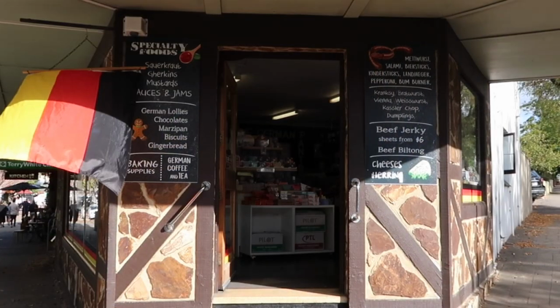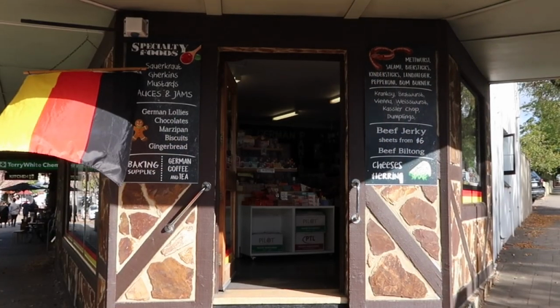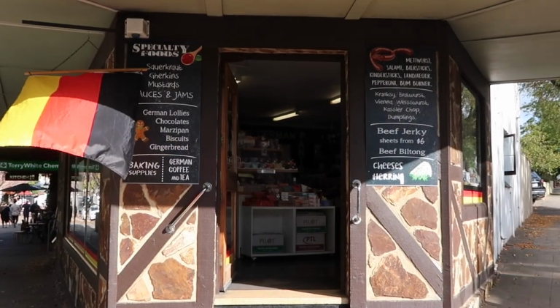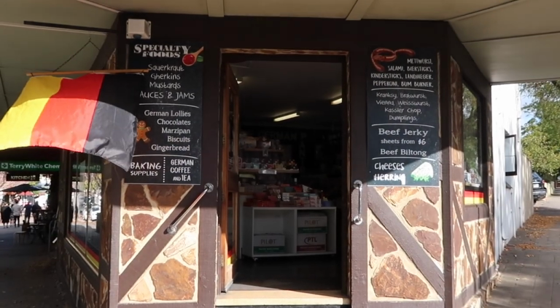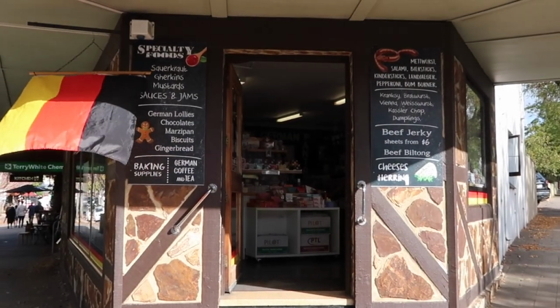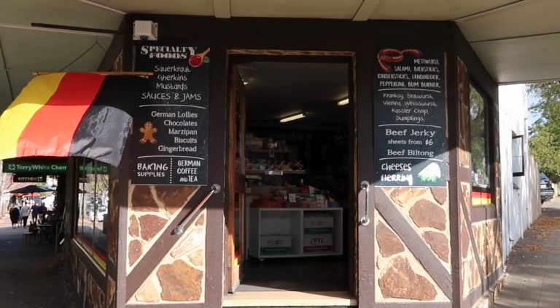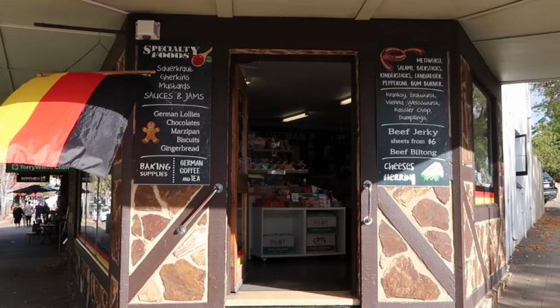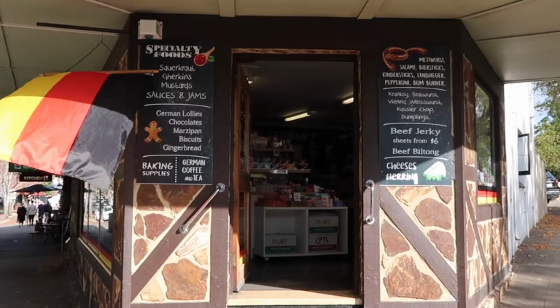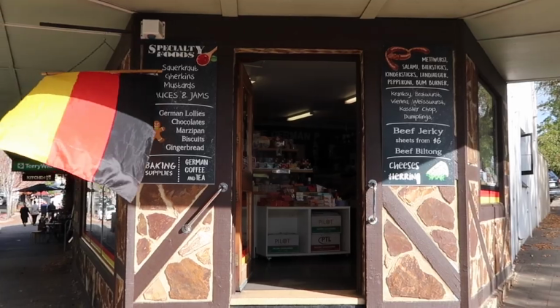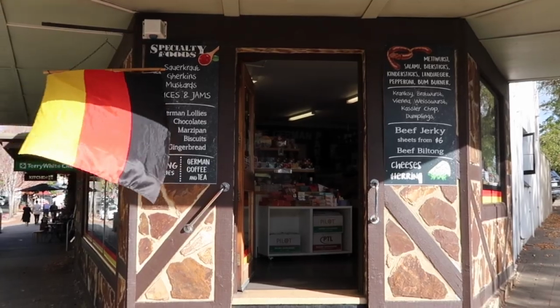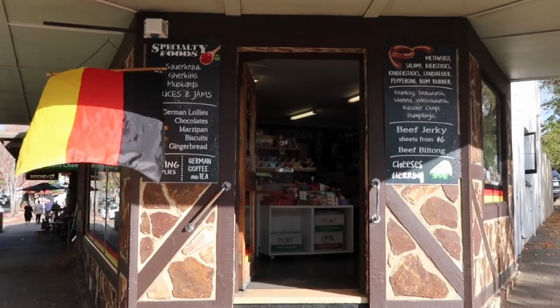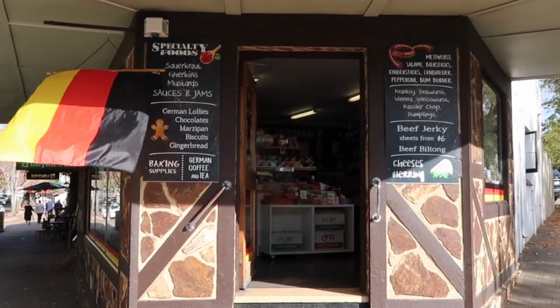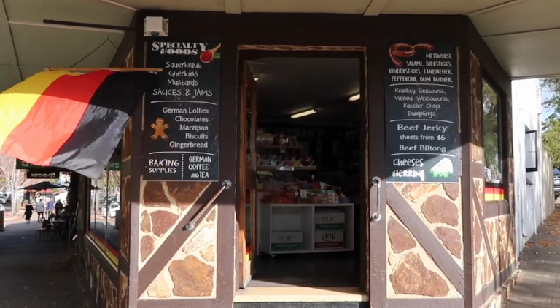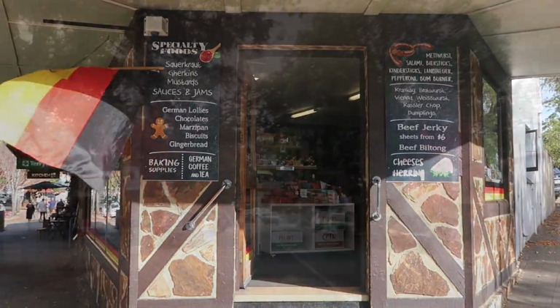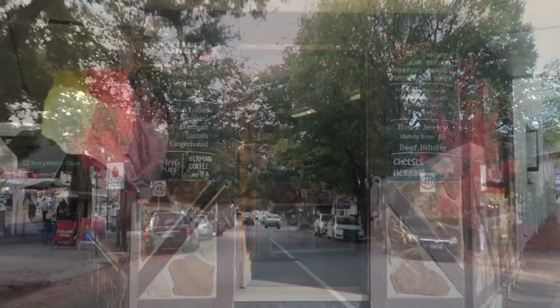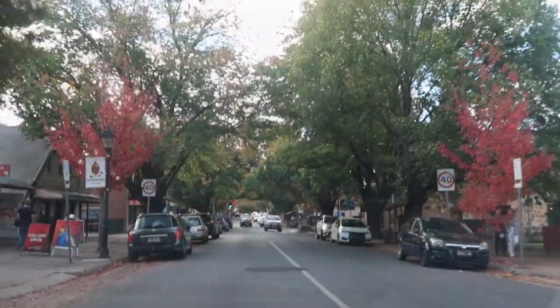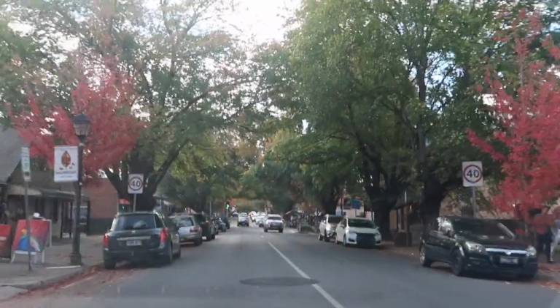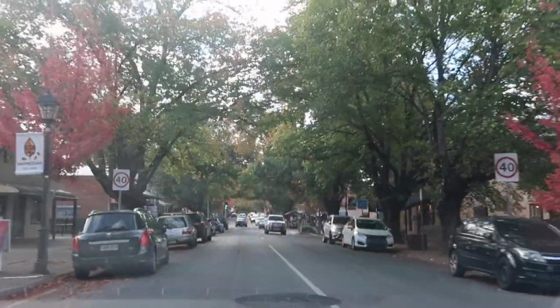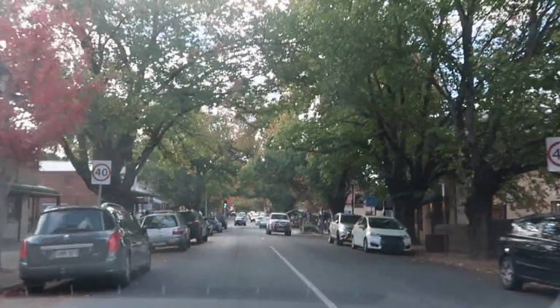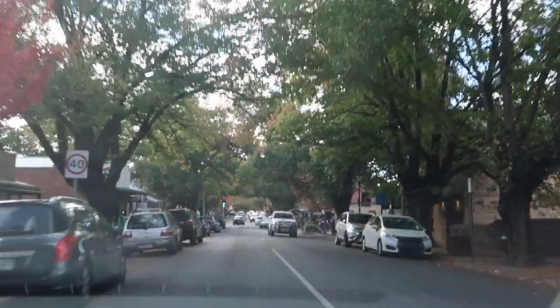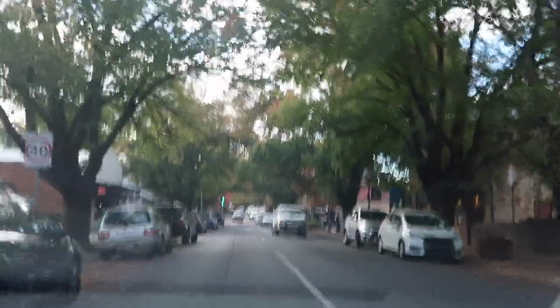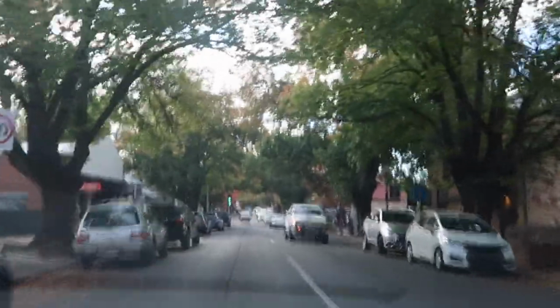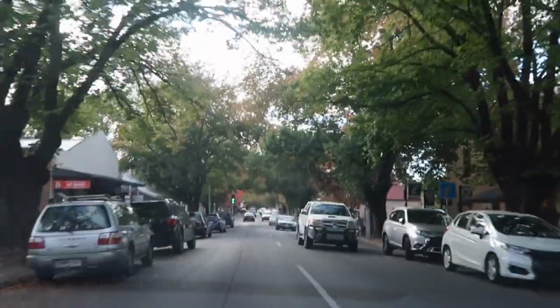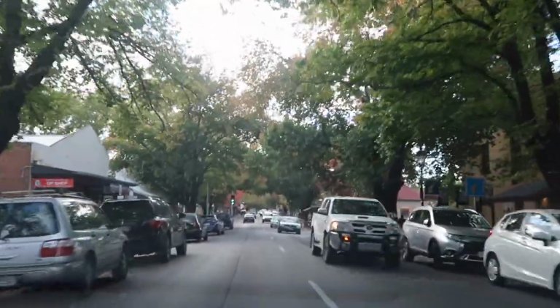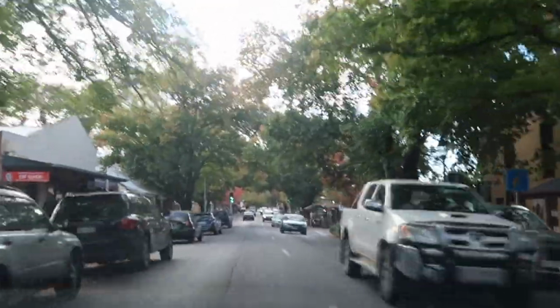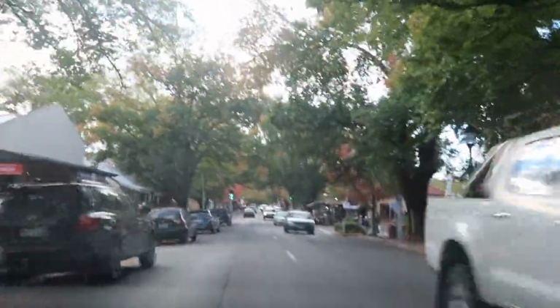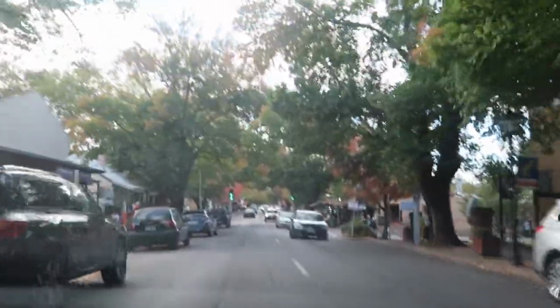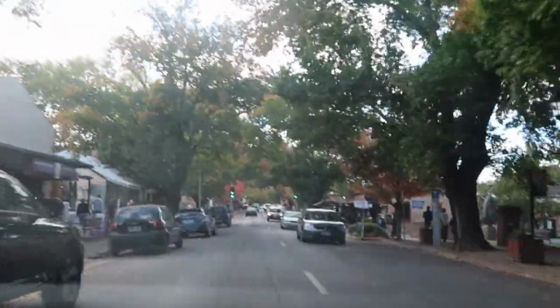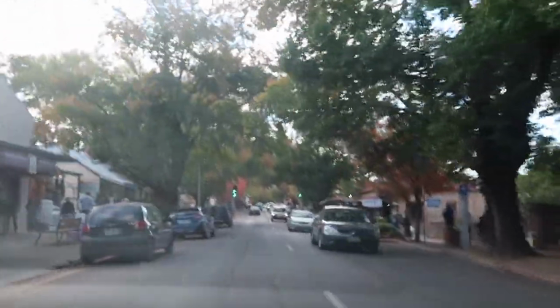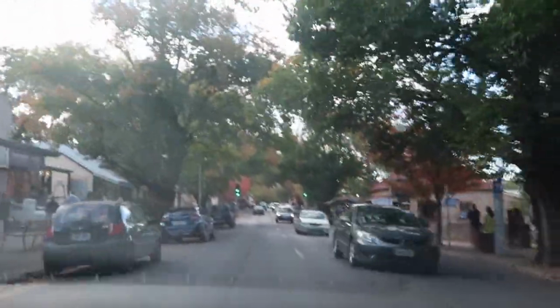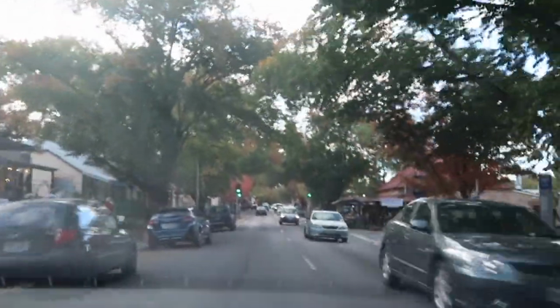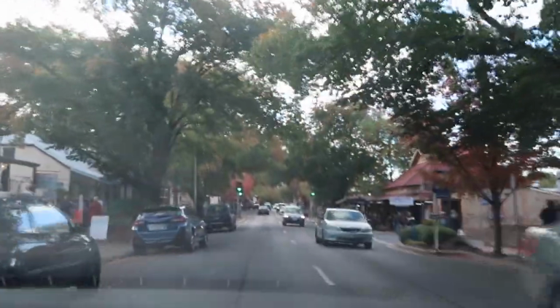There are German specialty shops, including a grocery store. This one advertises that it sells German lollies — translation for the Brits: German sweets; and for the North Americans: German candy.